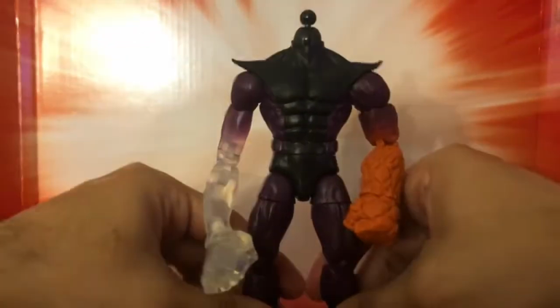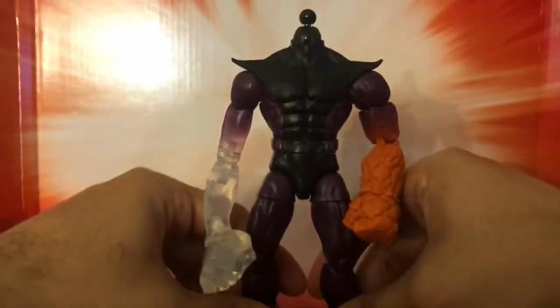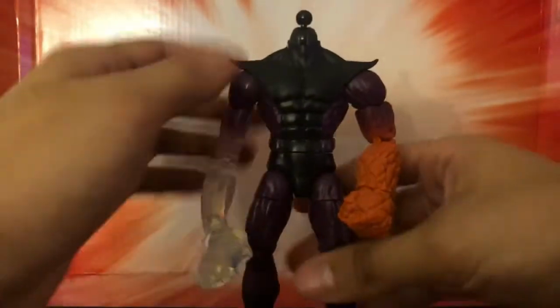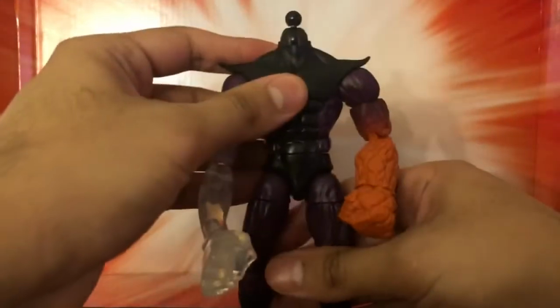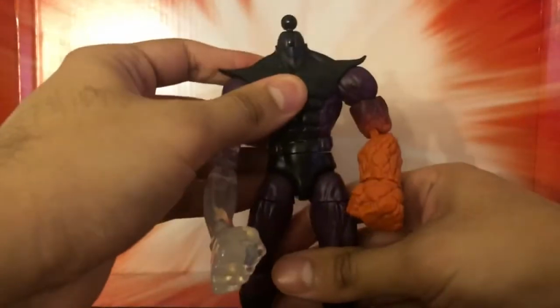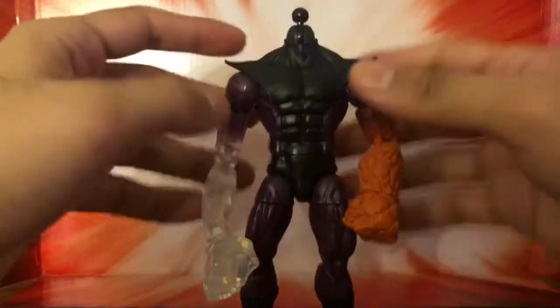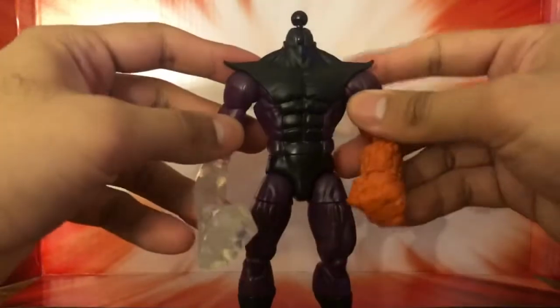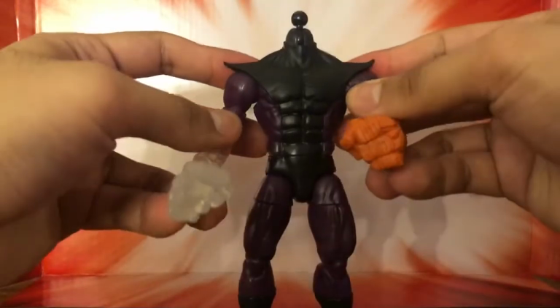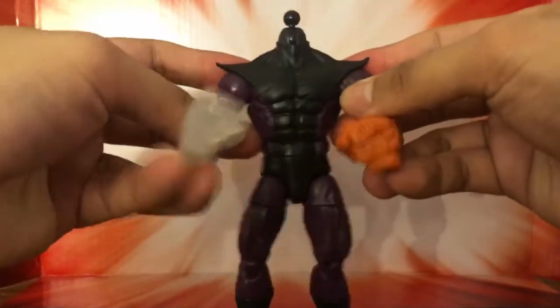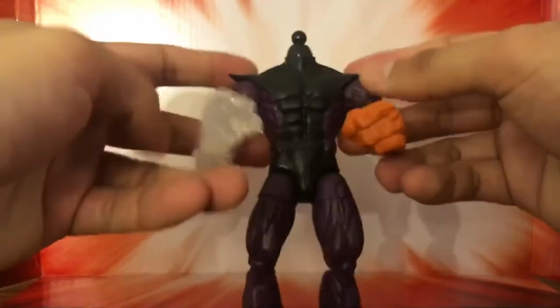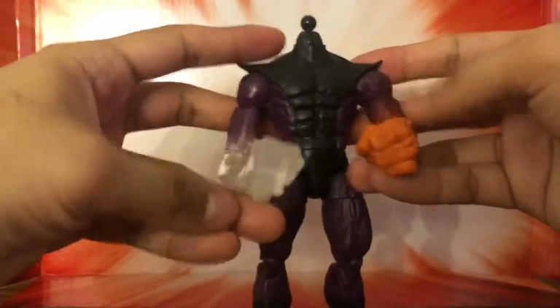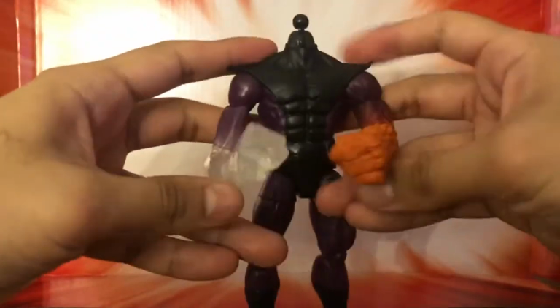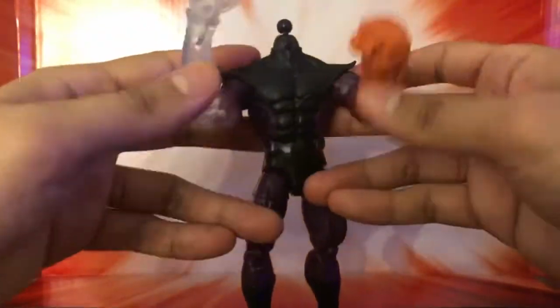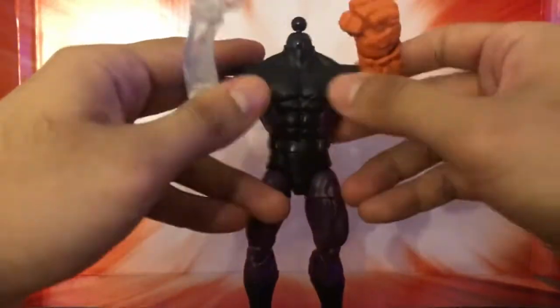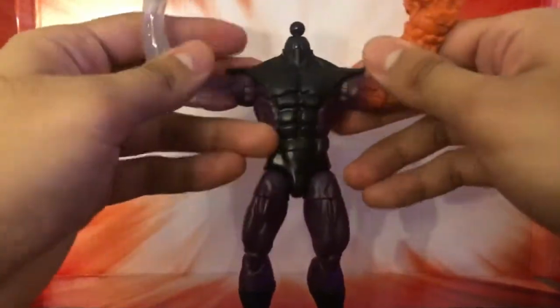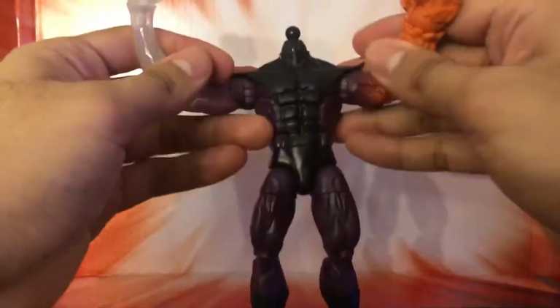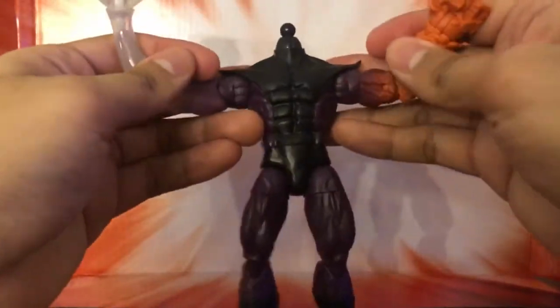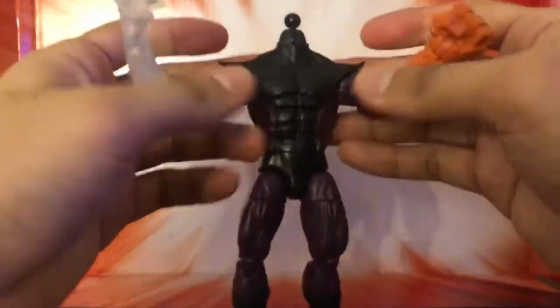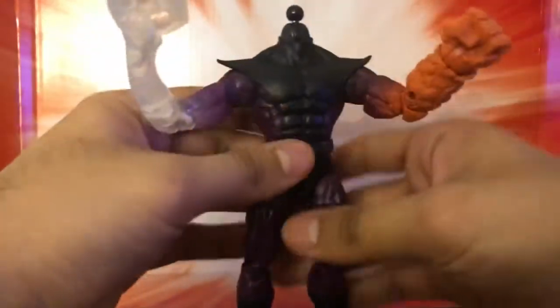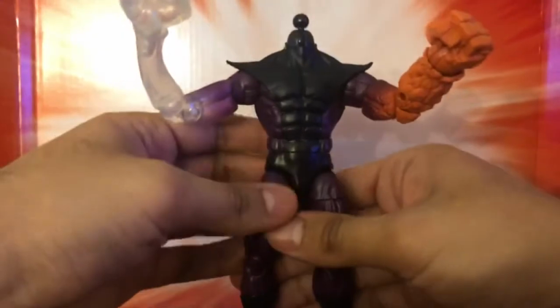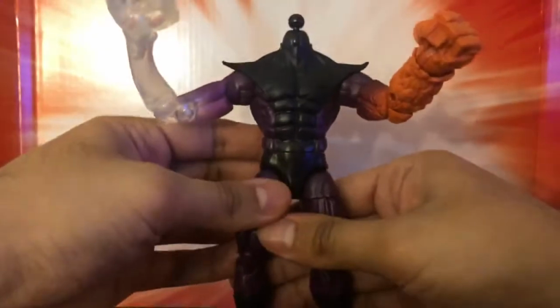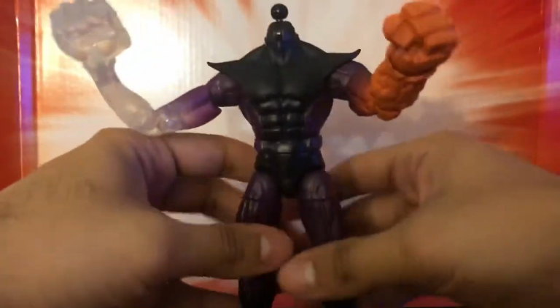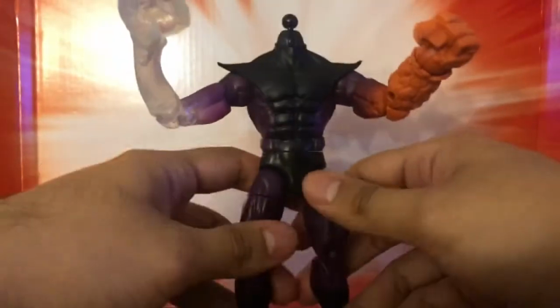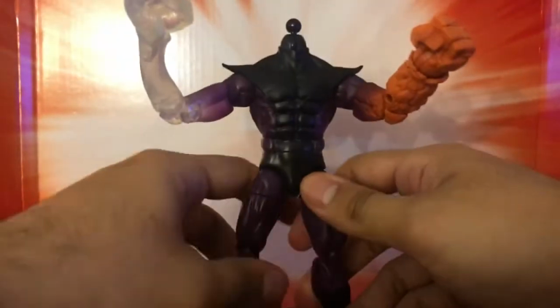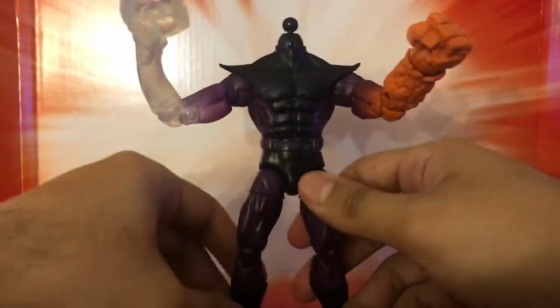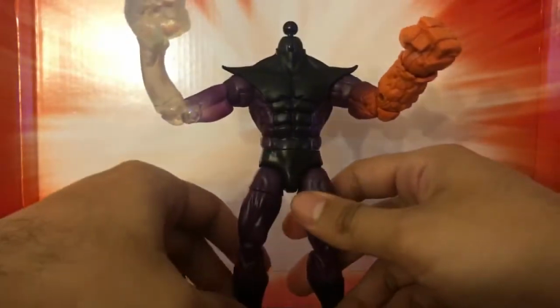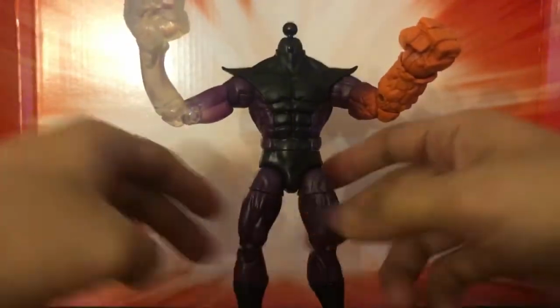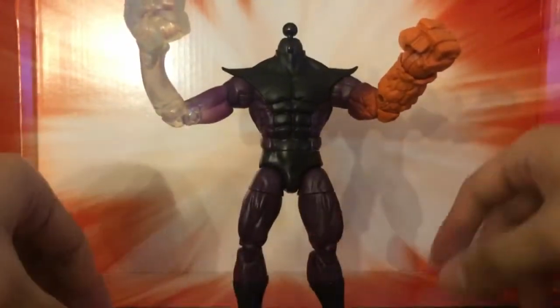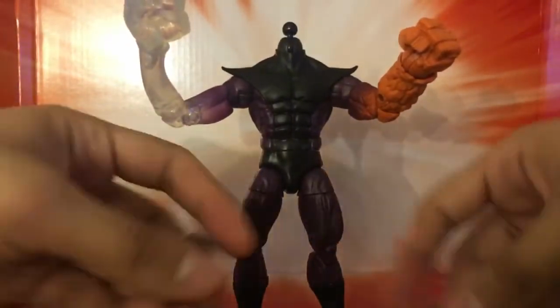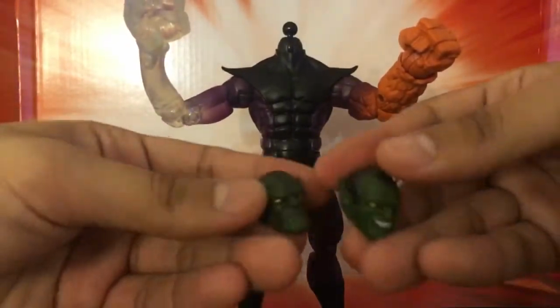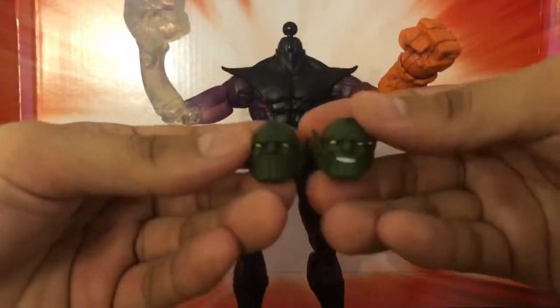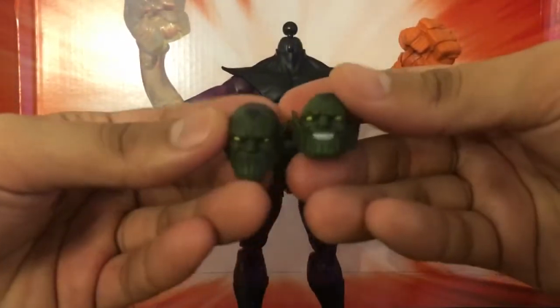The legs were a pain in the ass, but this is really cool. The hand effects really make the figure stand out, and then he comes with two head pieces.